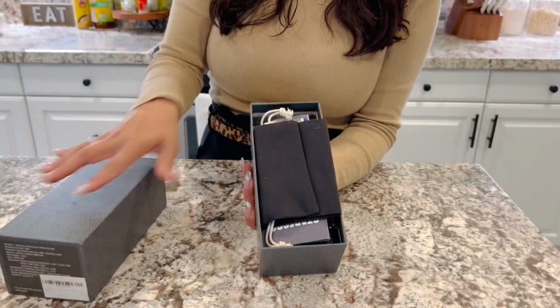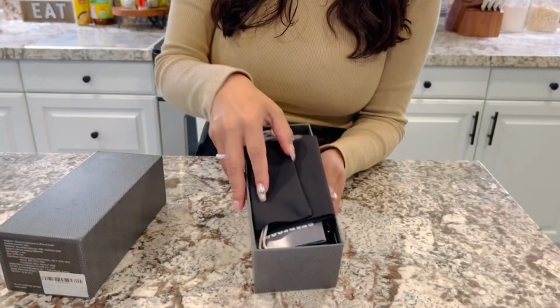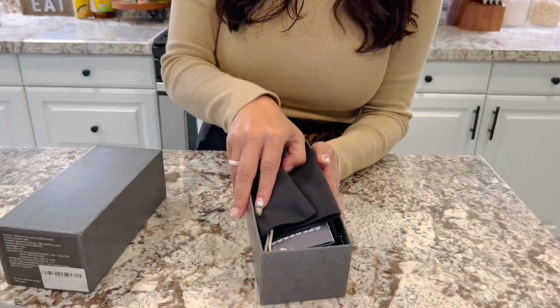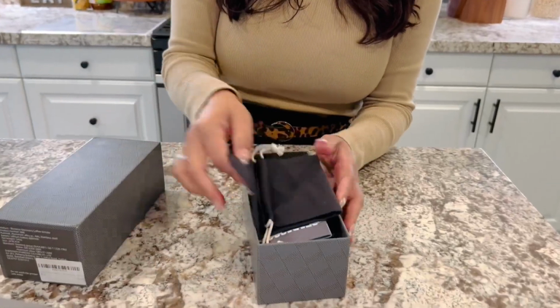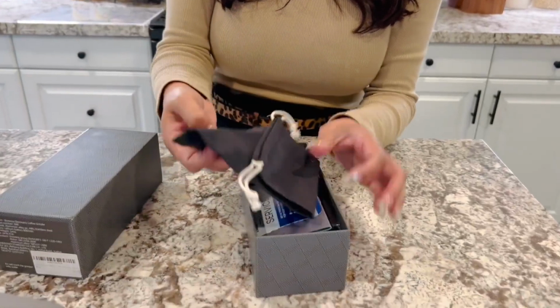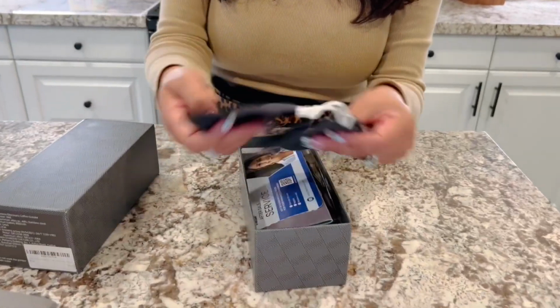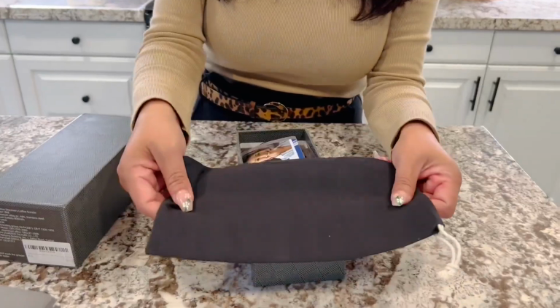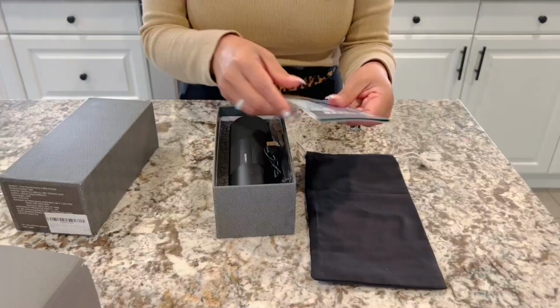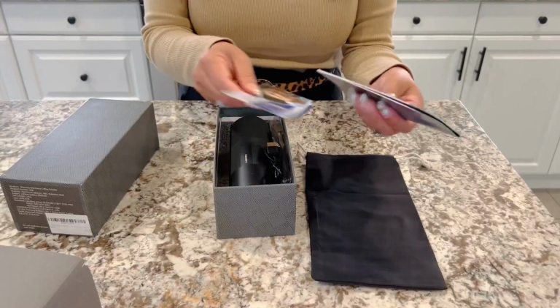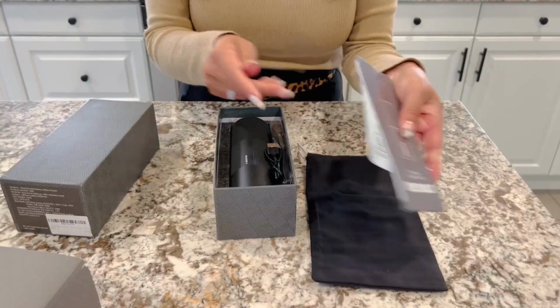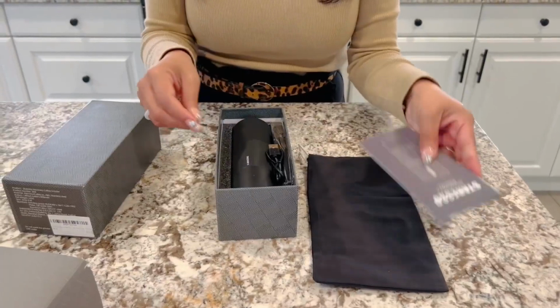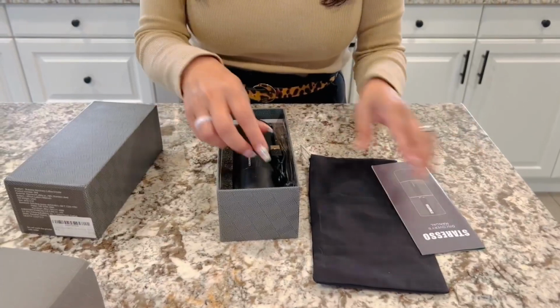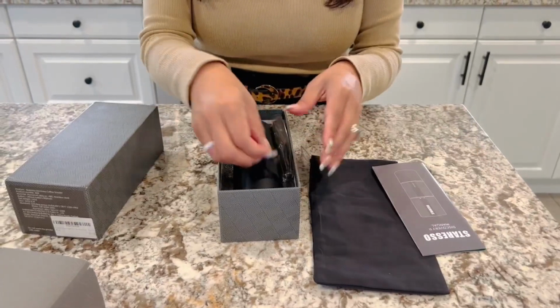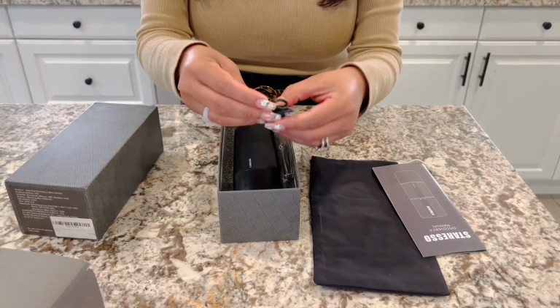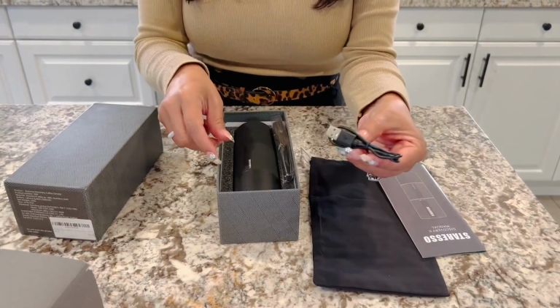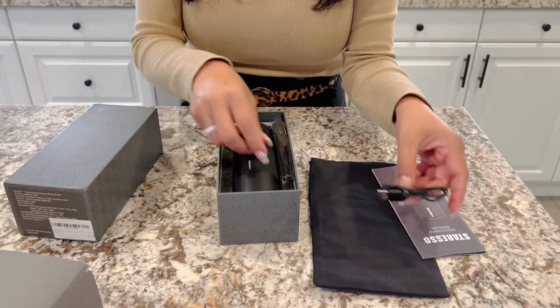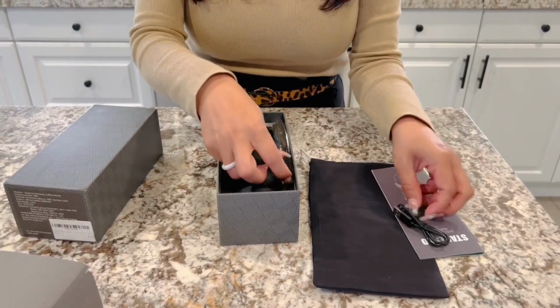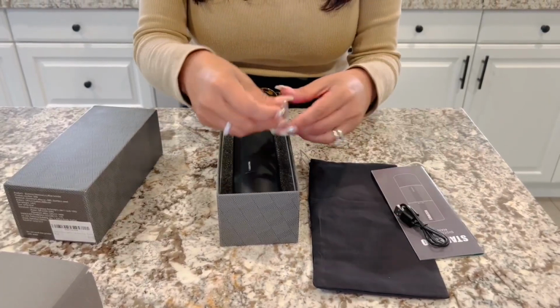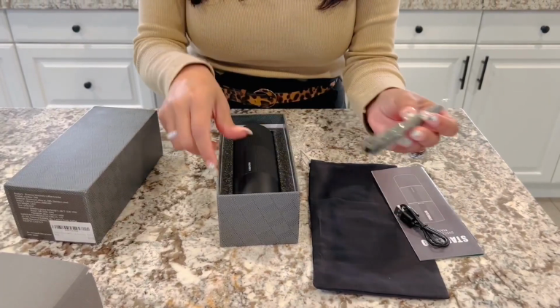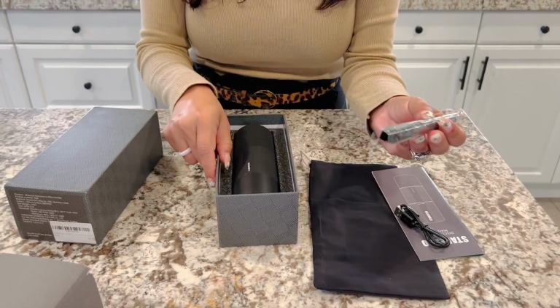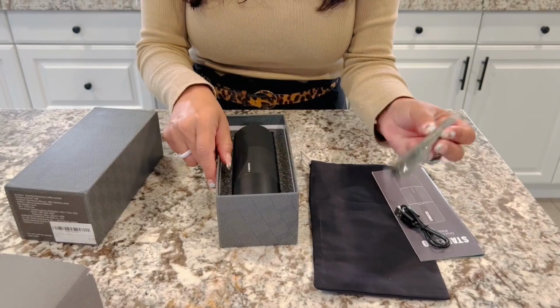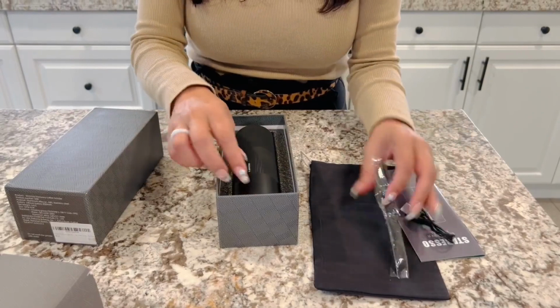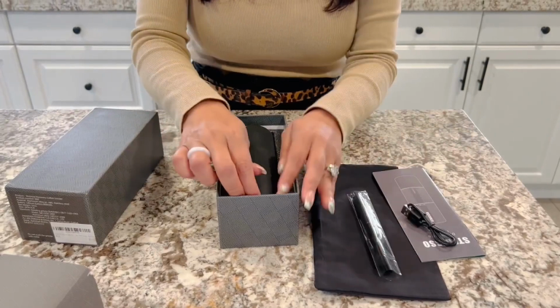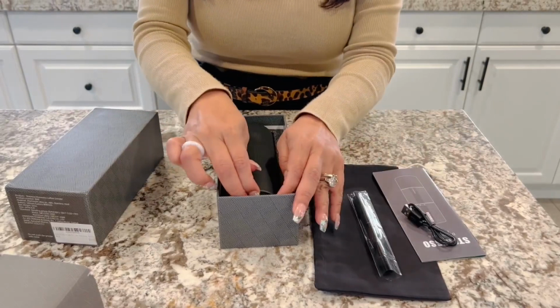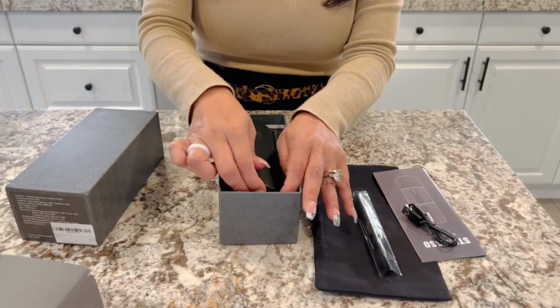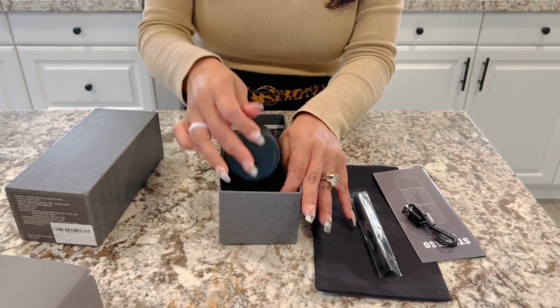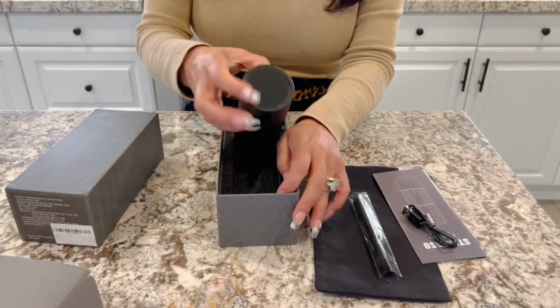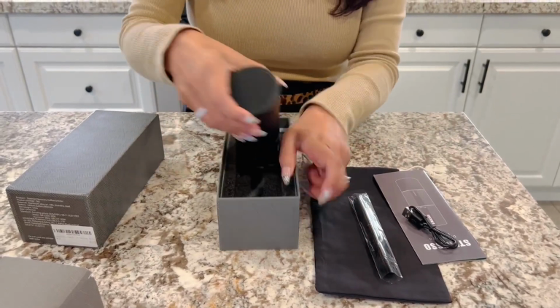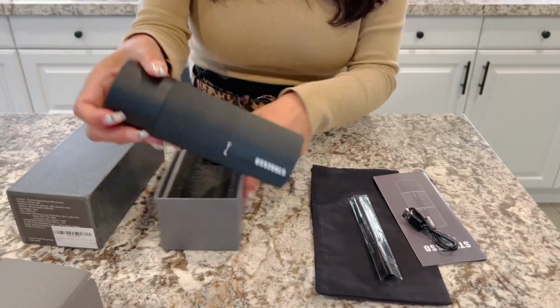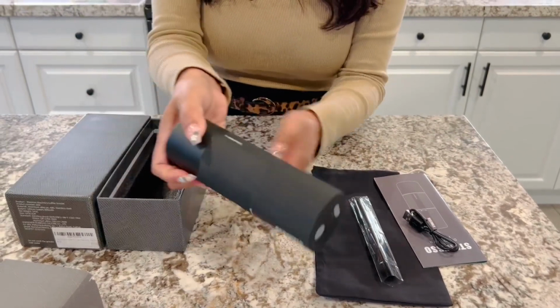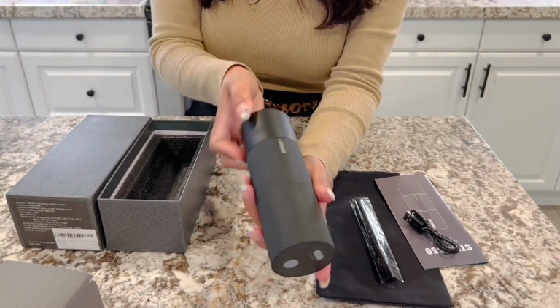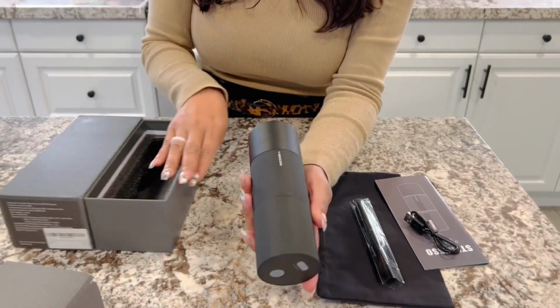Alright, what we get in here: you get a little bag, you get the manual, here's a charger, you get a cleaning brush, and here it is.